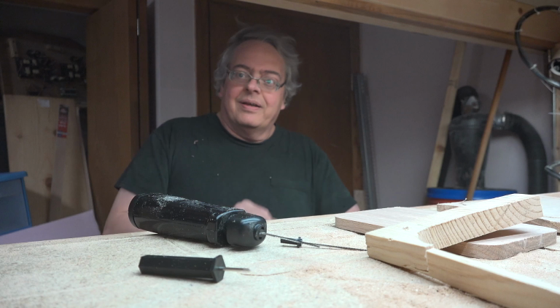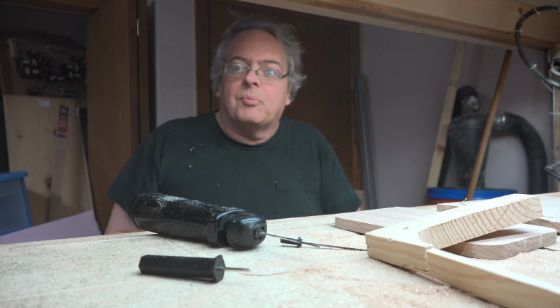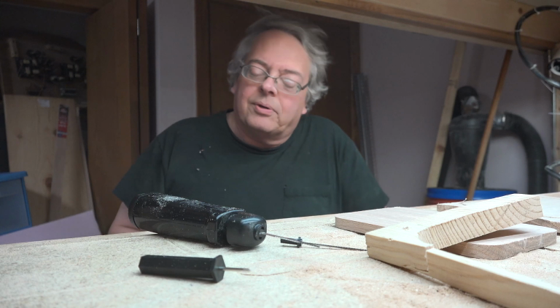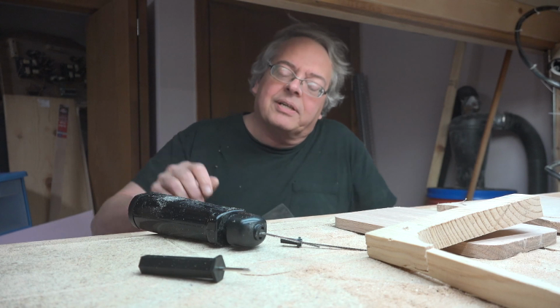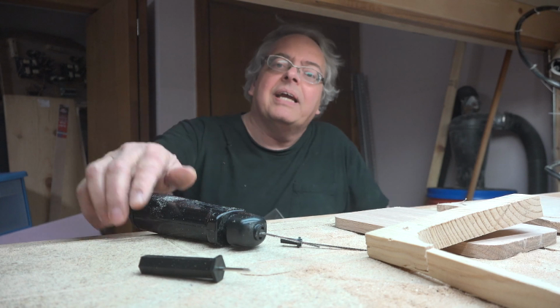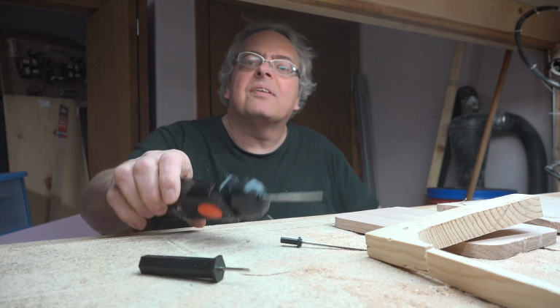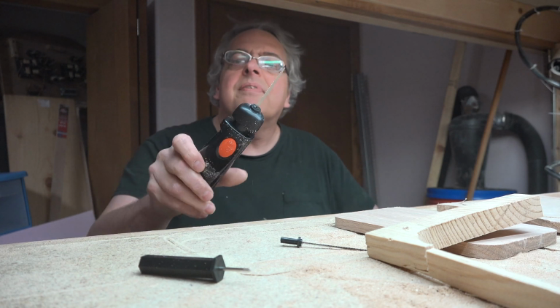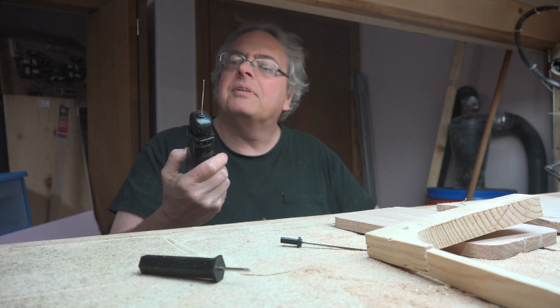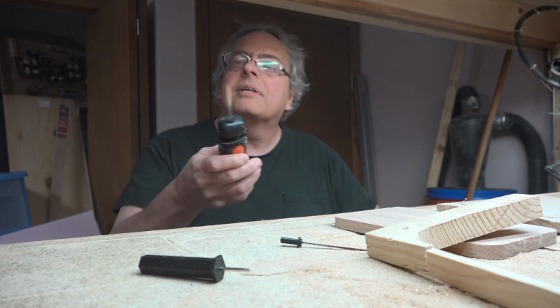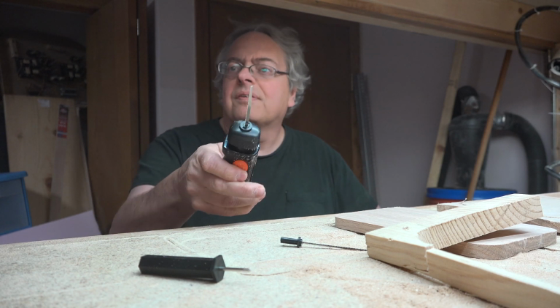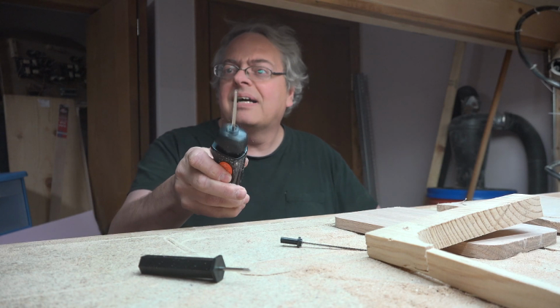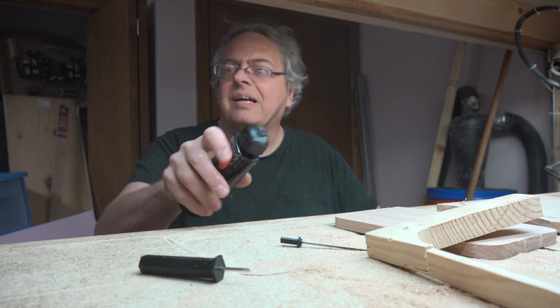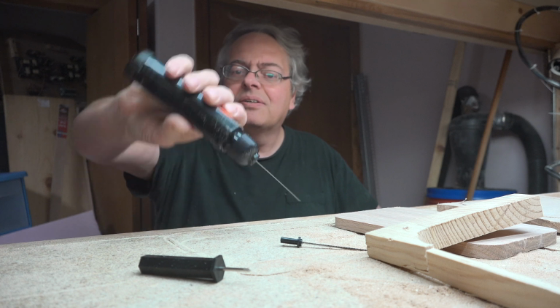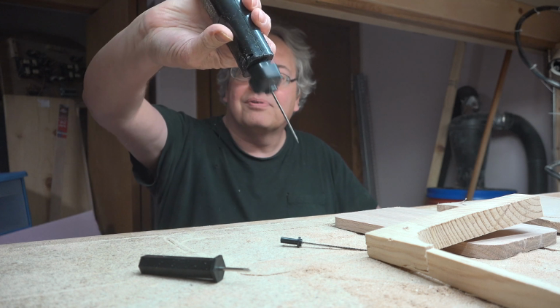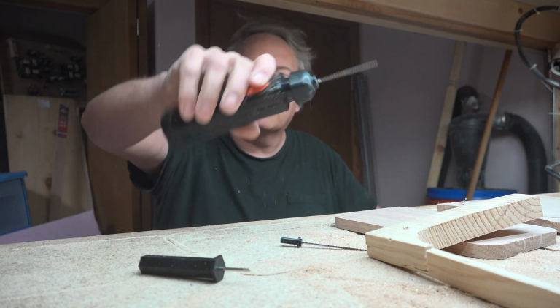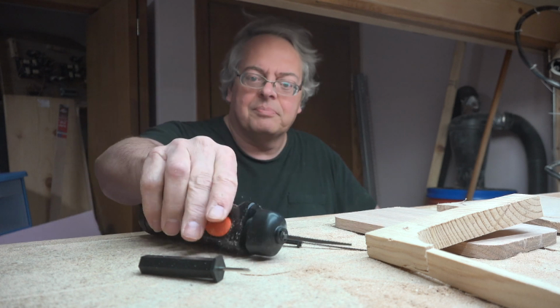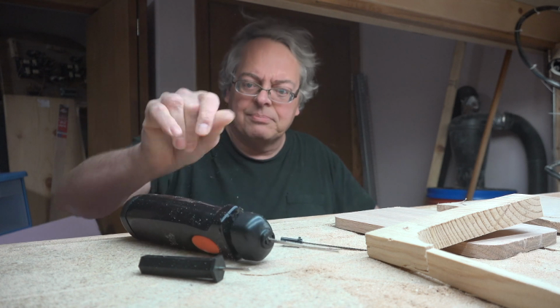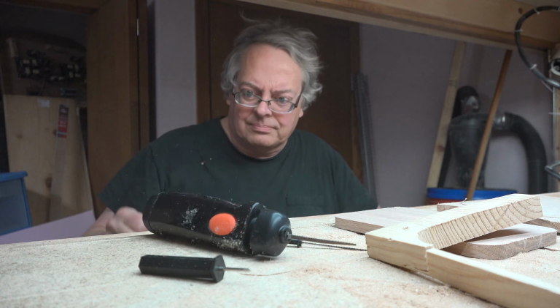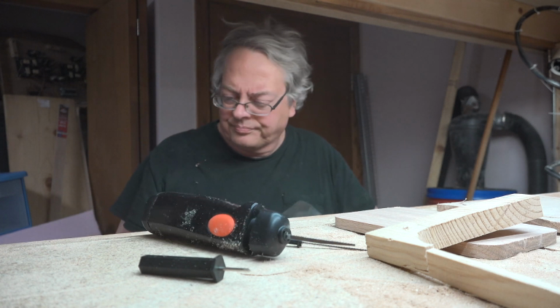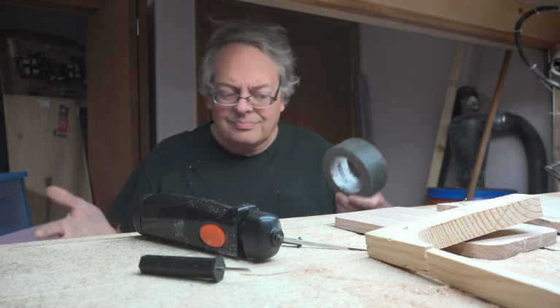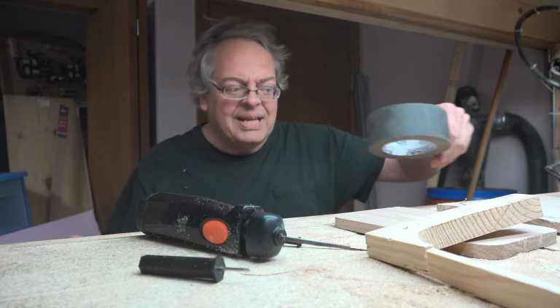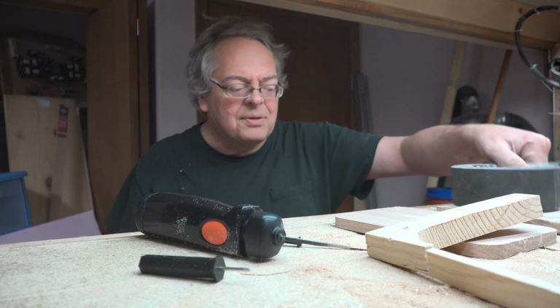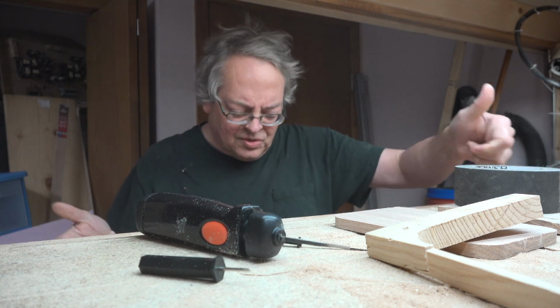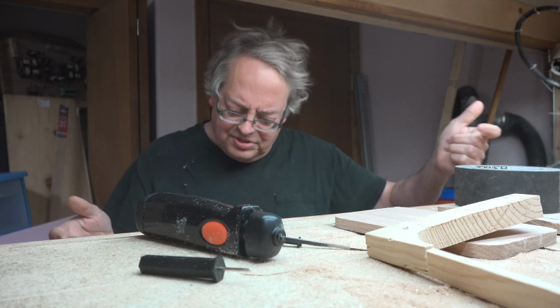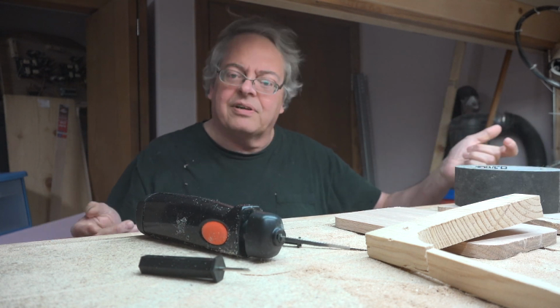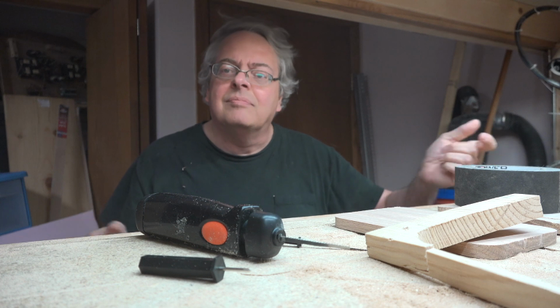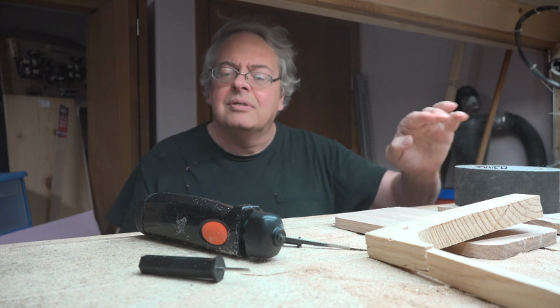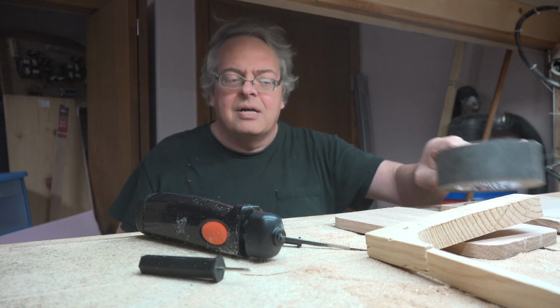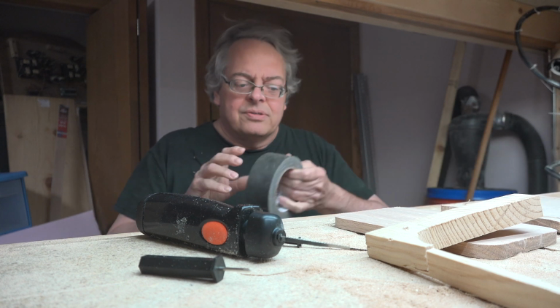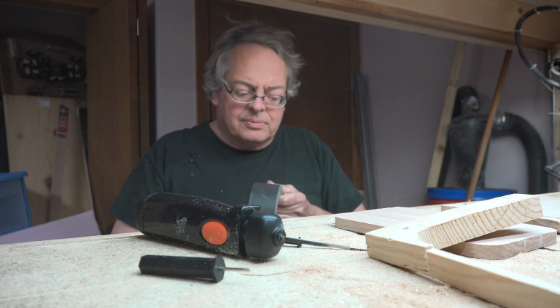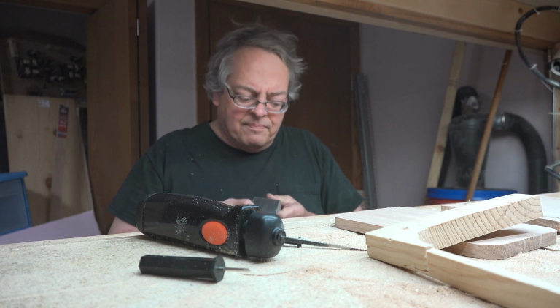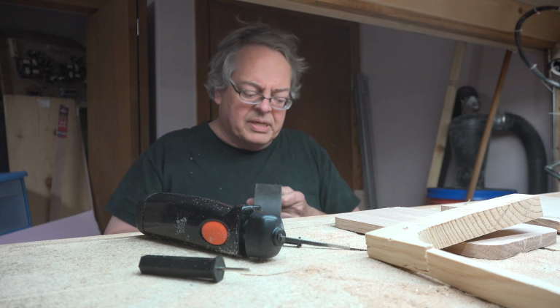Hey, it's some old guy coding again. Today, in the last video we took a look at this little guy for cutting some tabs — it's almost a jigsaw.